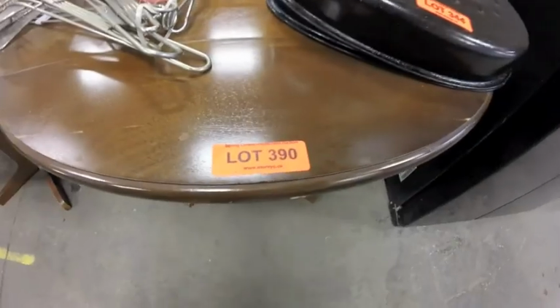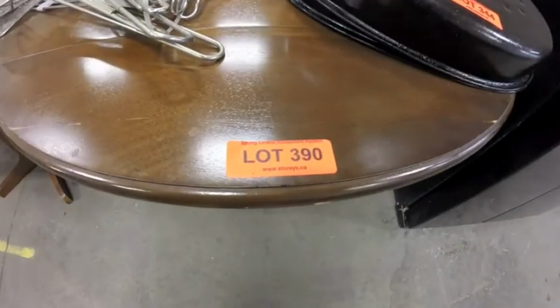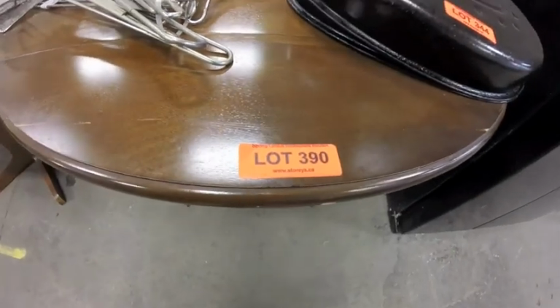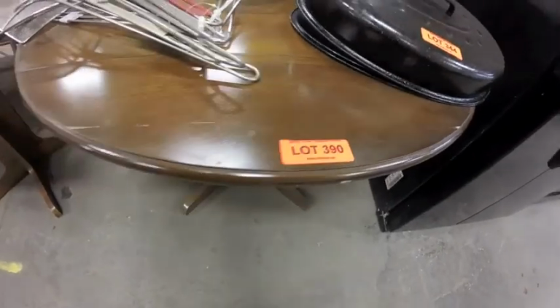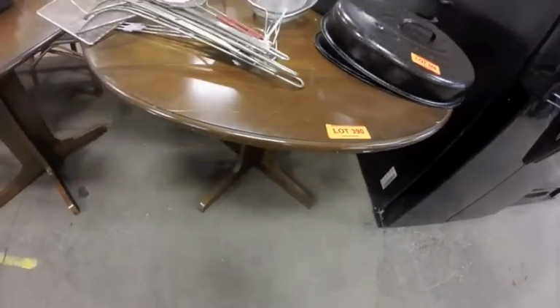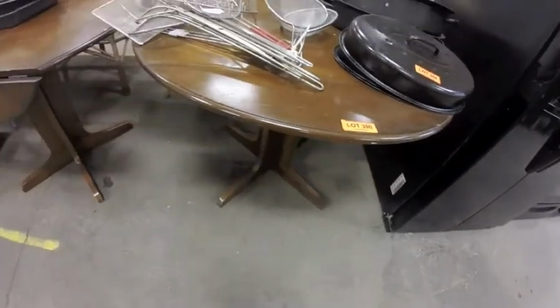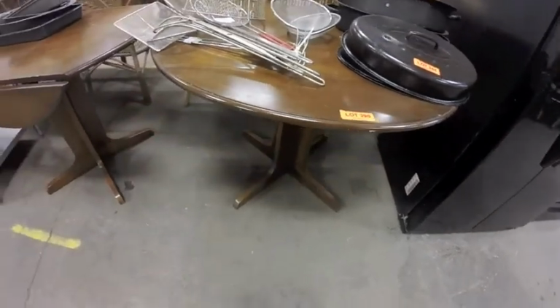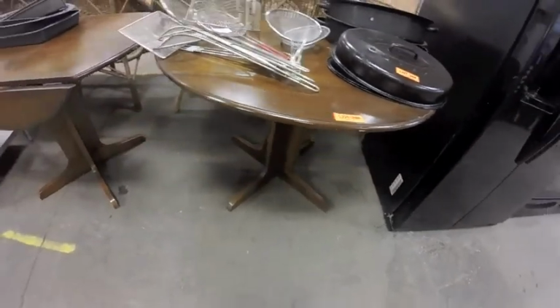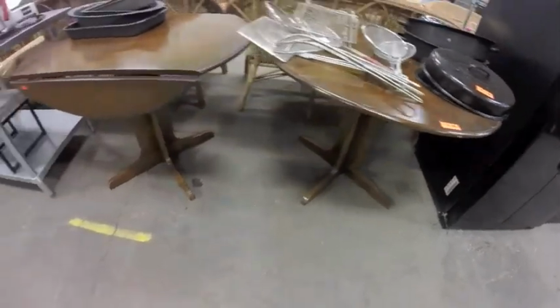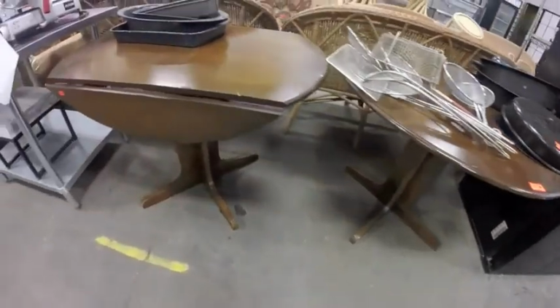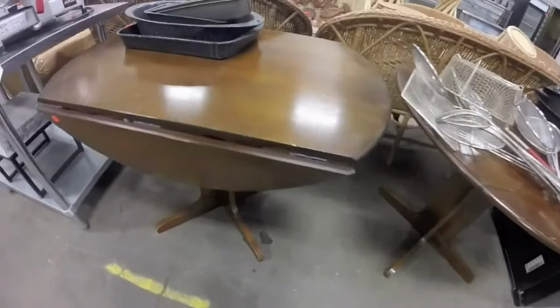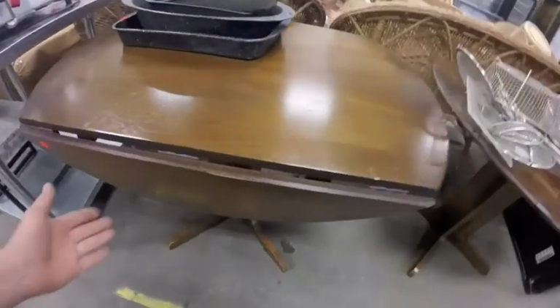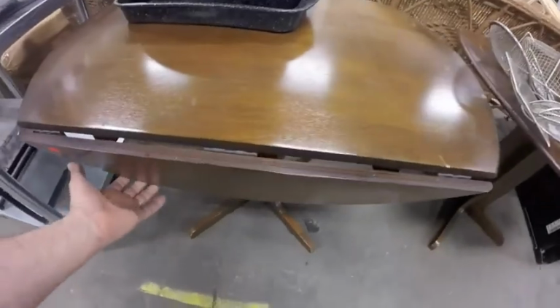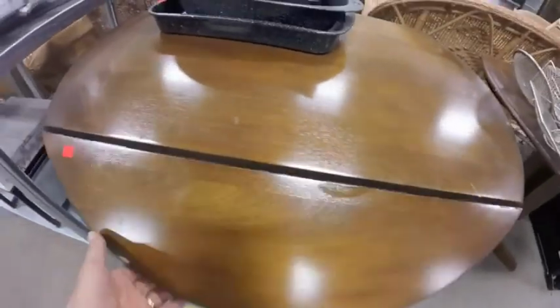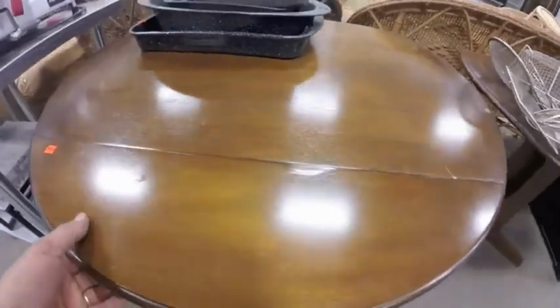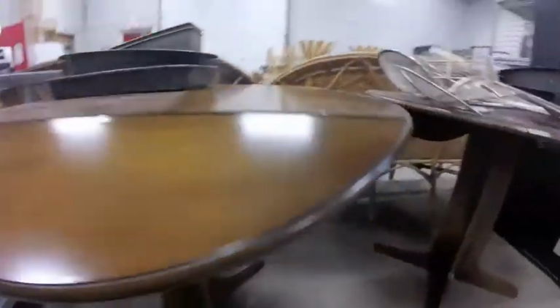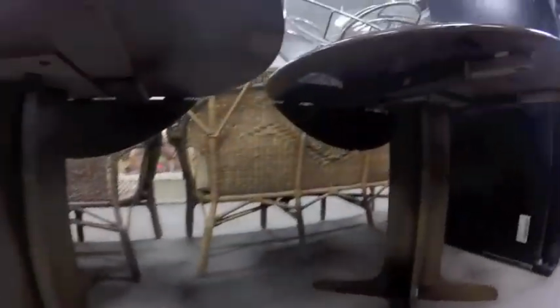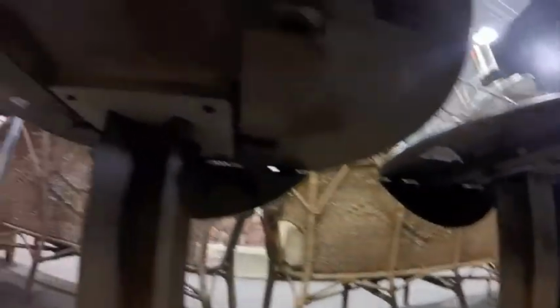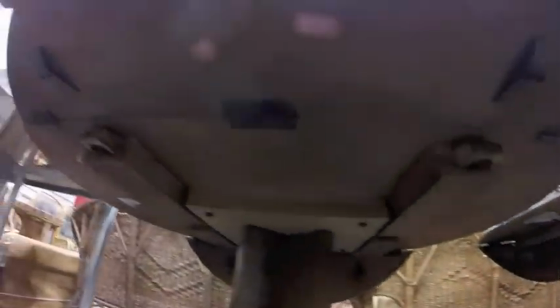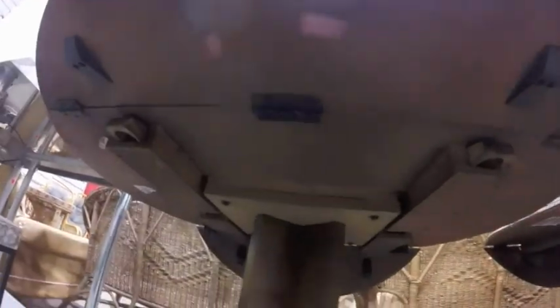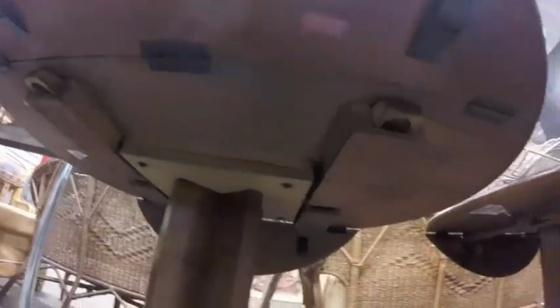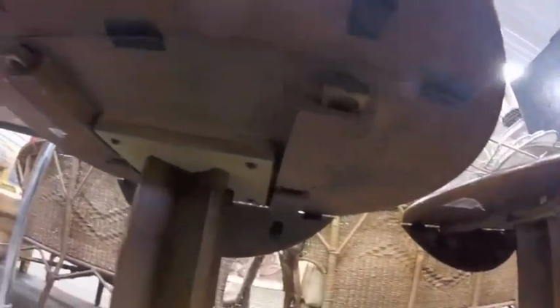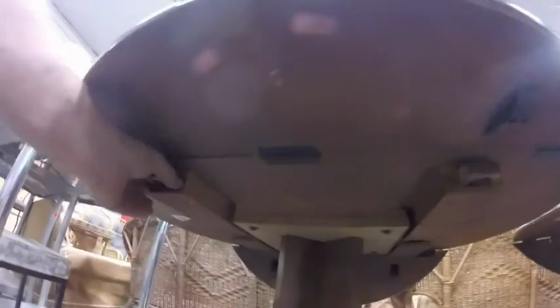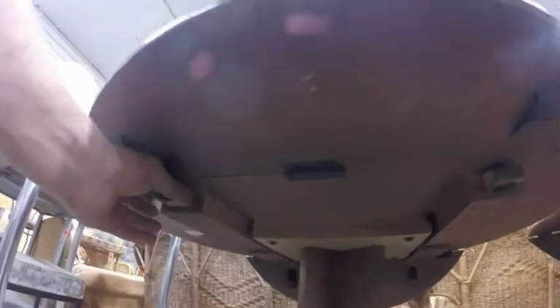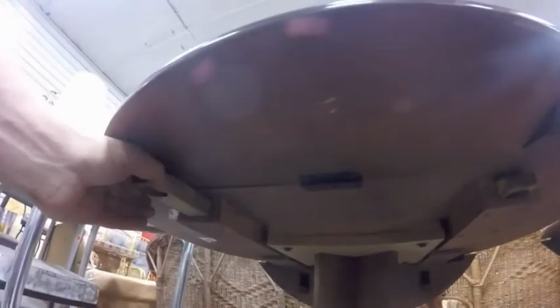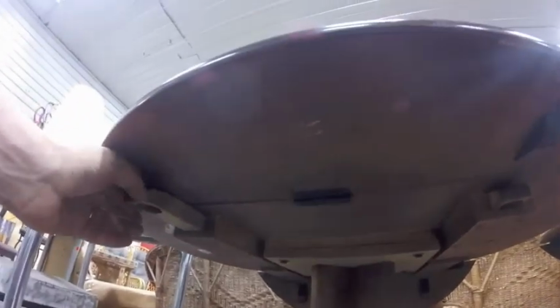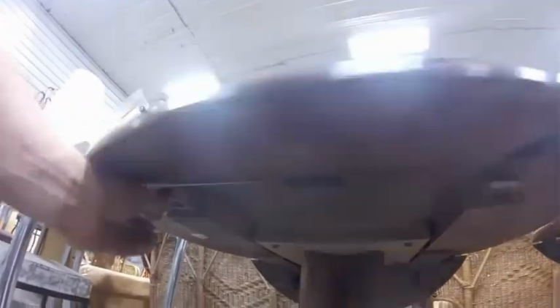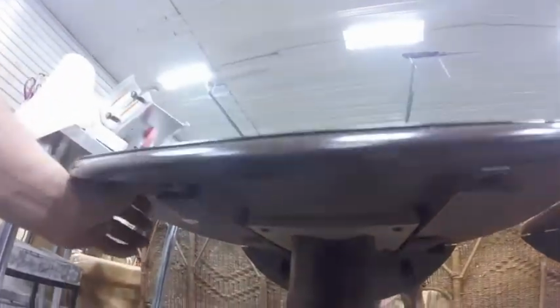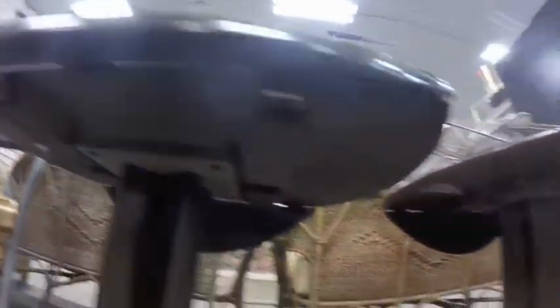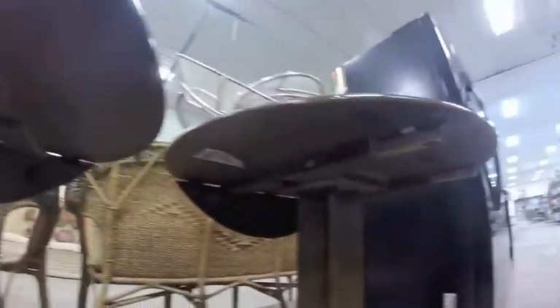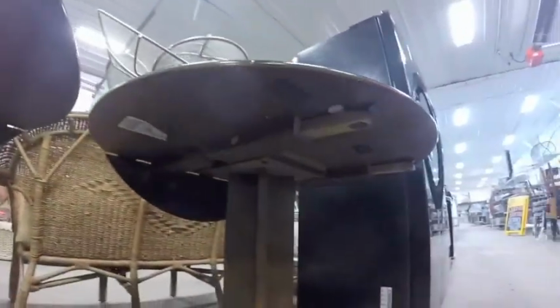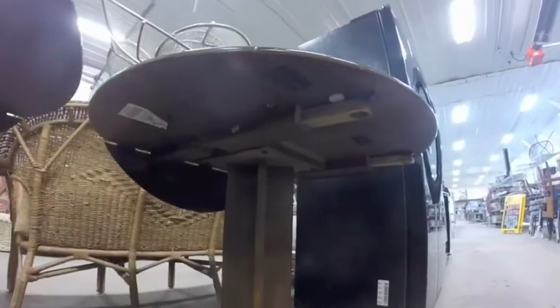Lot 390 is this pair of drop-leaf tables — quite nice, old style — I mean really old style — but in excellent condition.